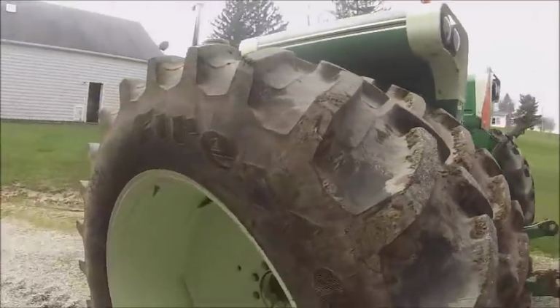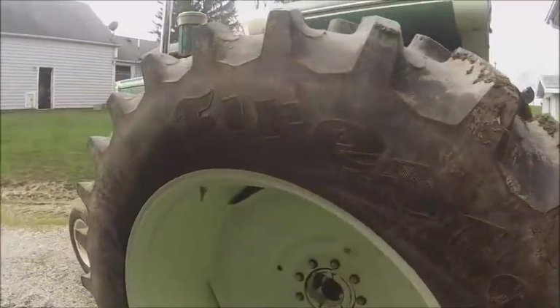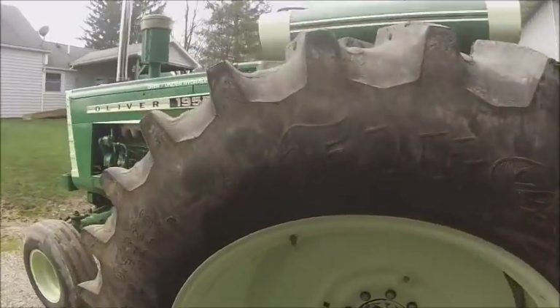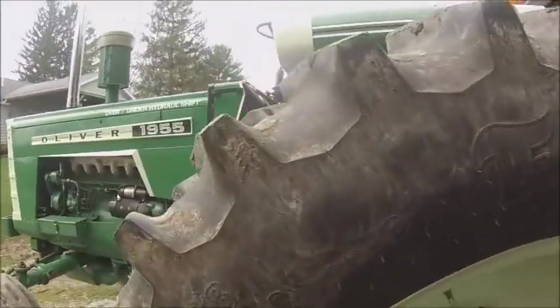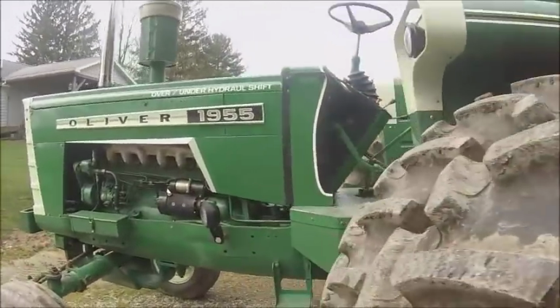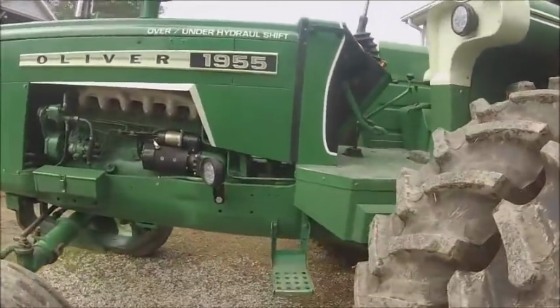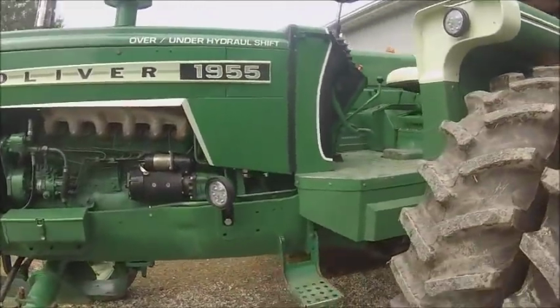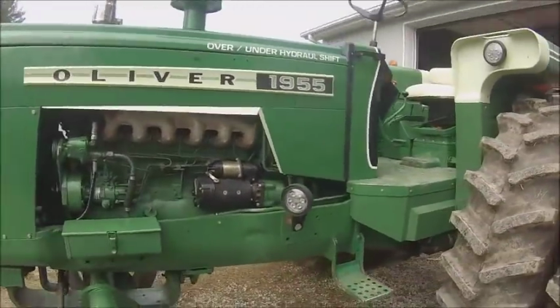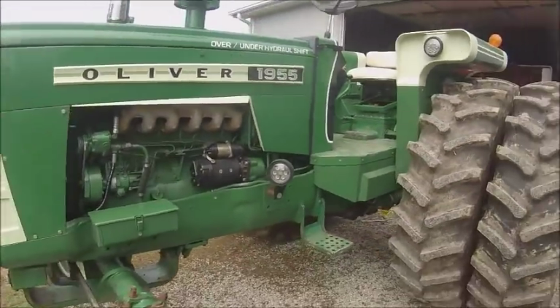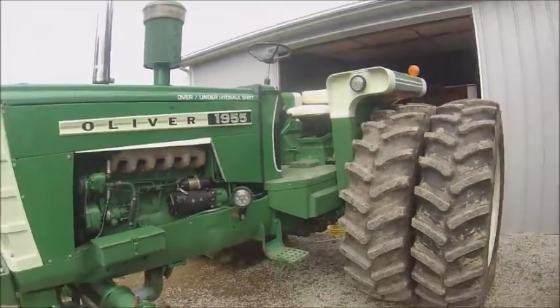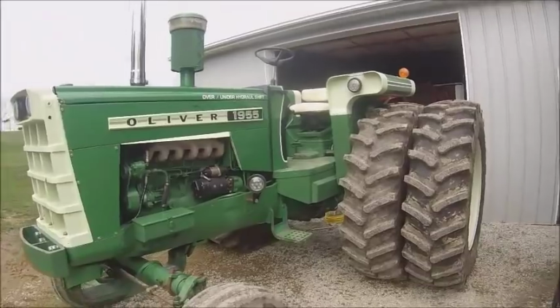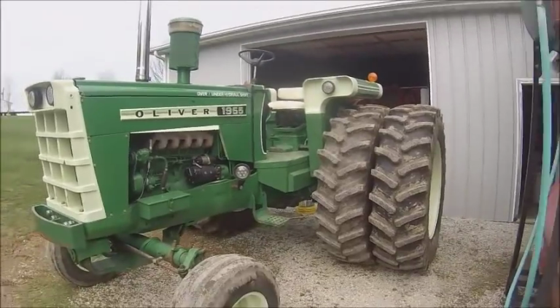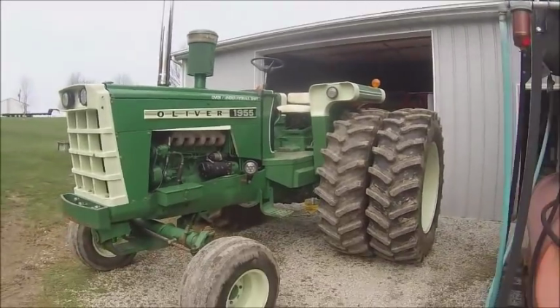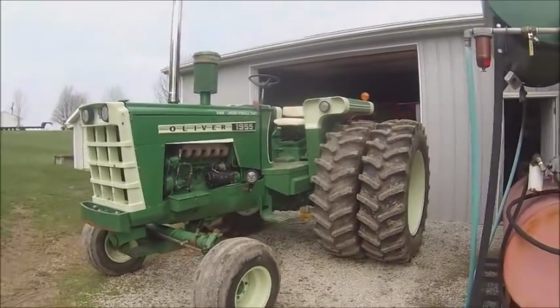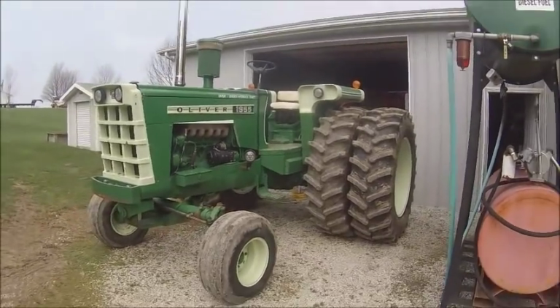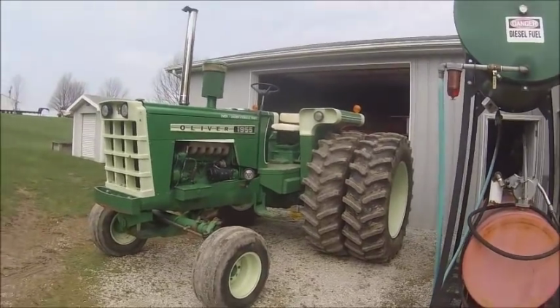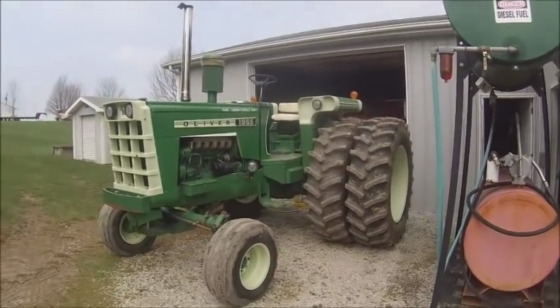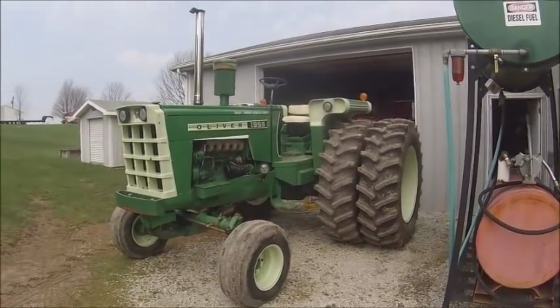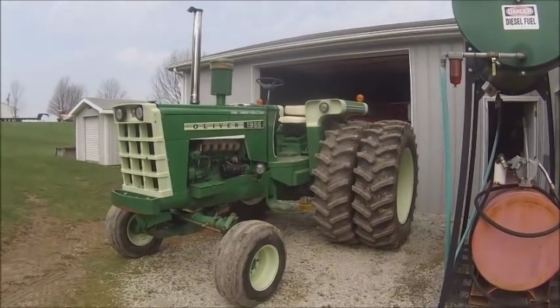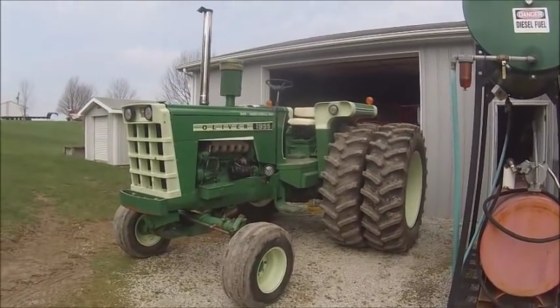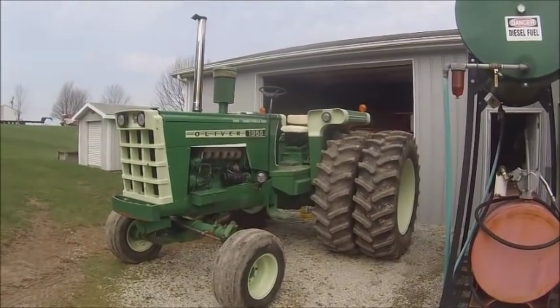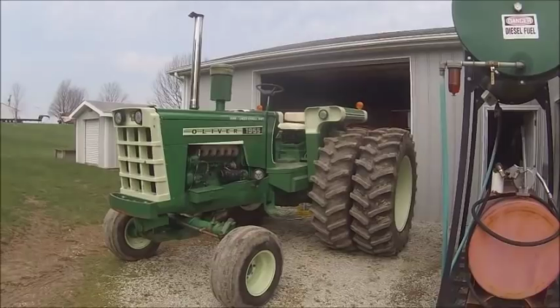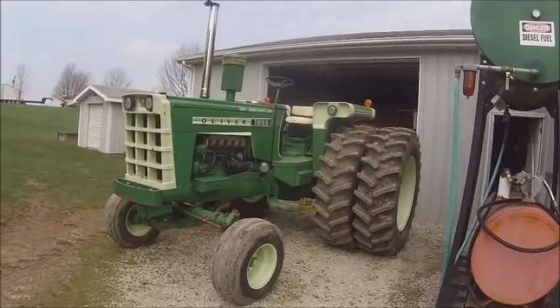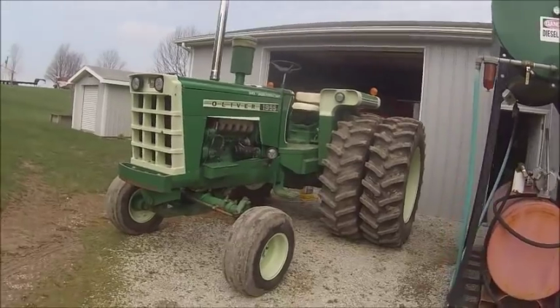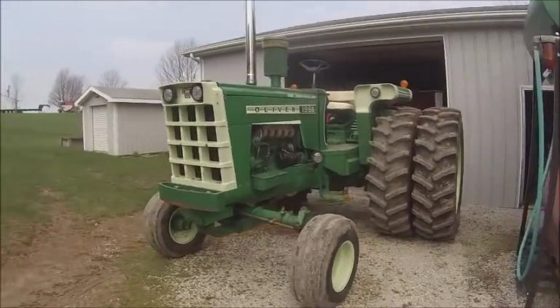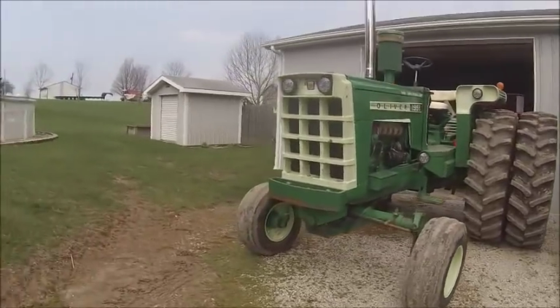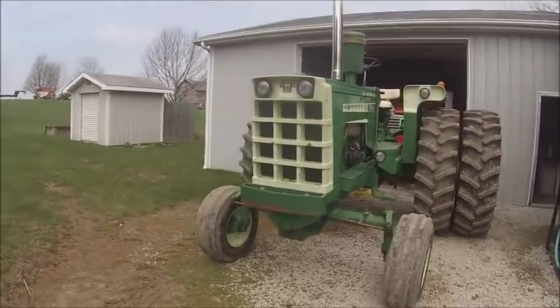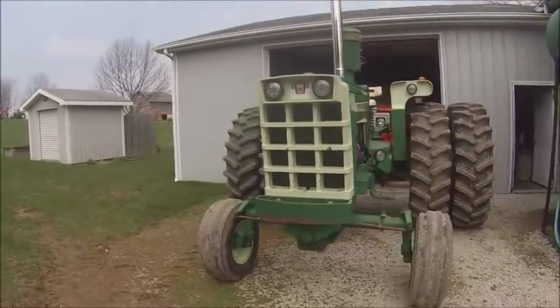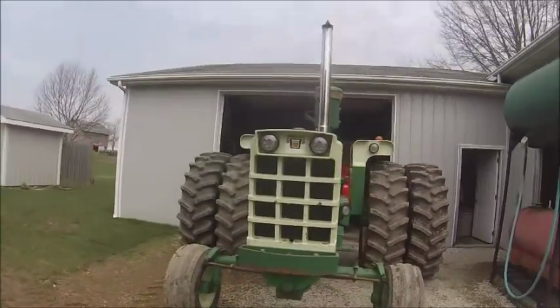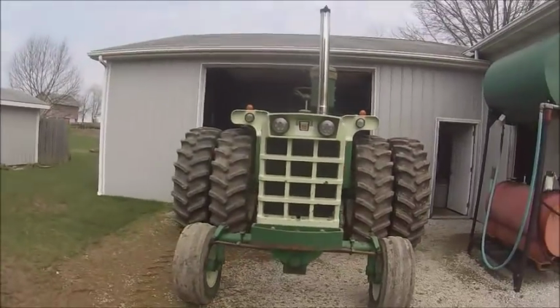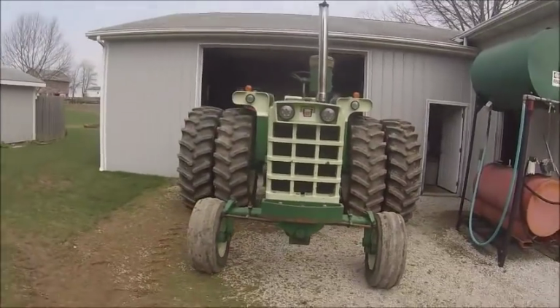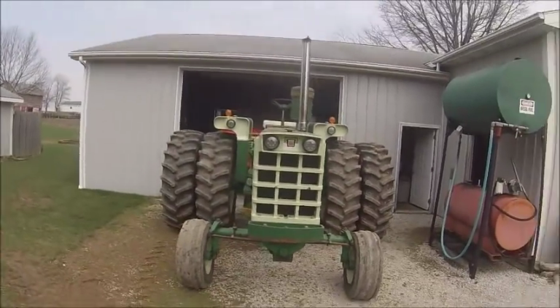Since this is her debut with the duals on it — she looks good with the deep-tread duals on there. It's wide as hell — almost 12 feet wide with the duals on.